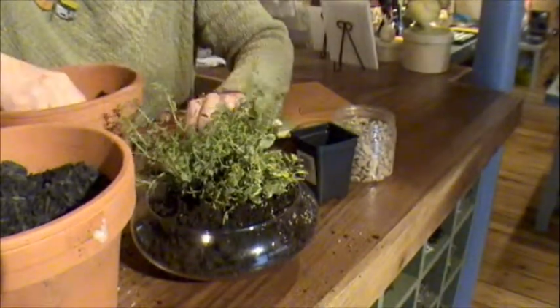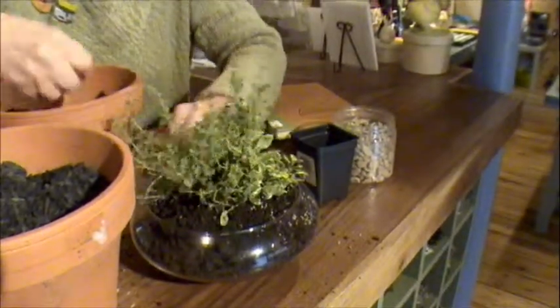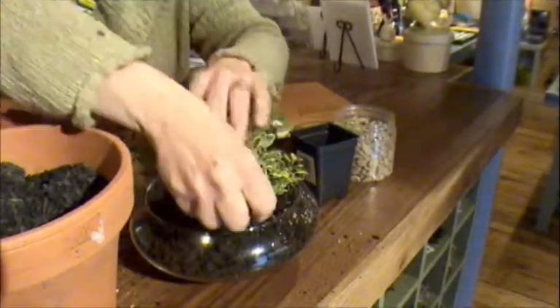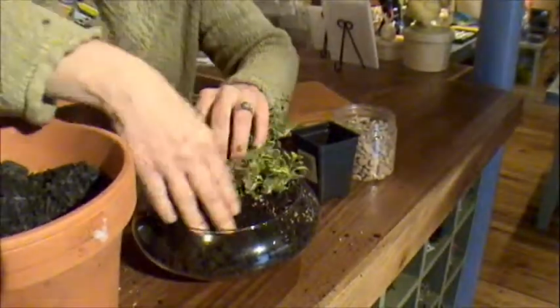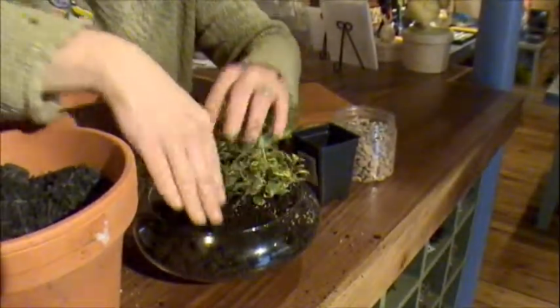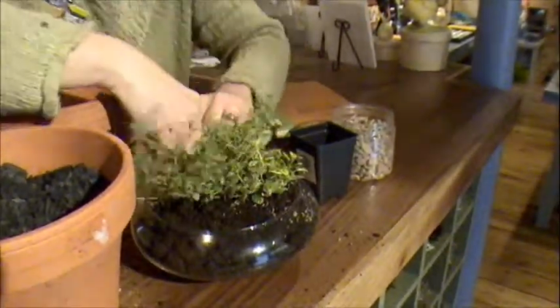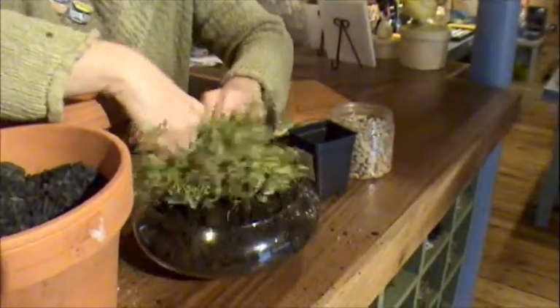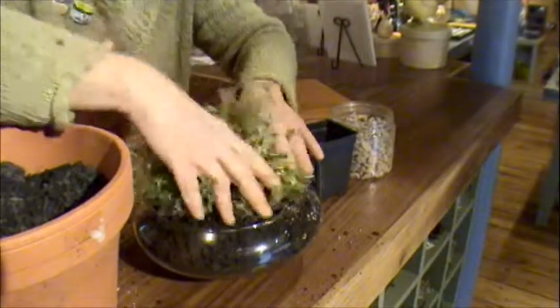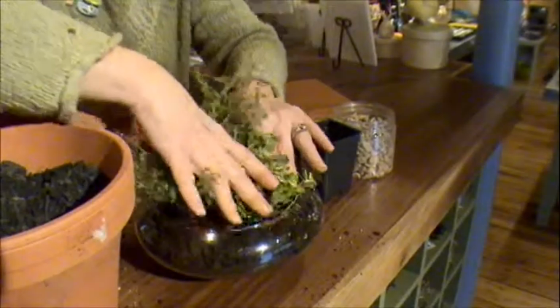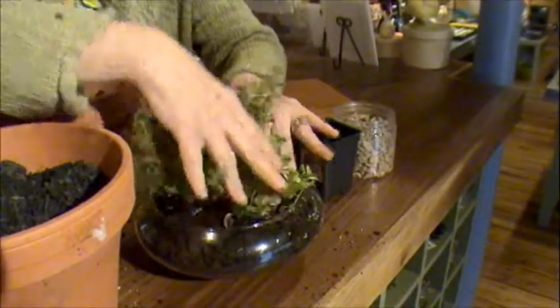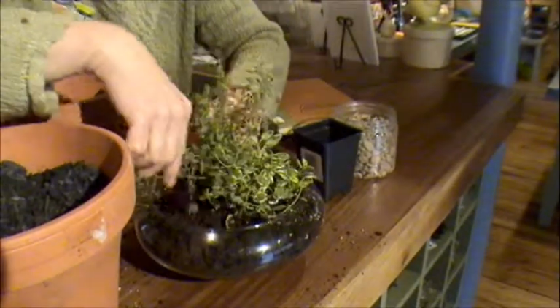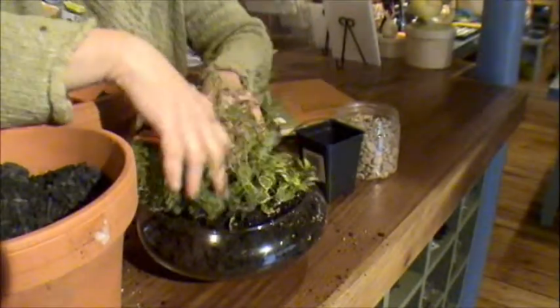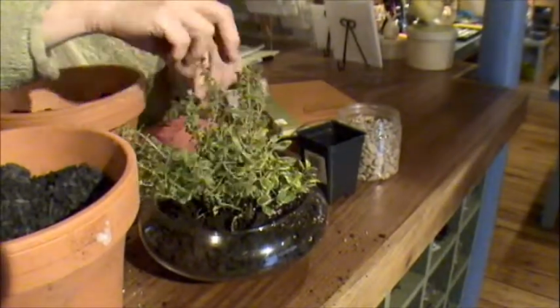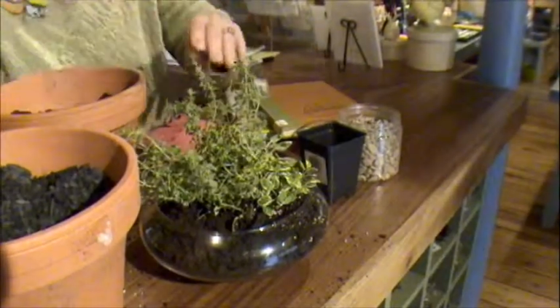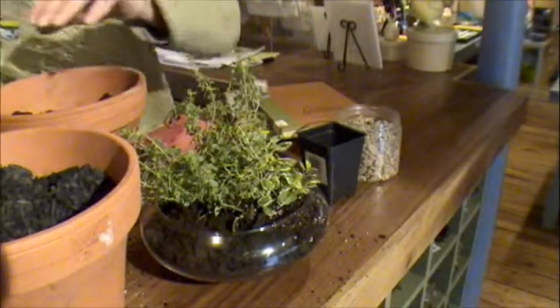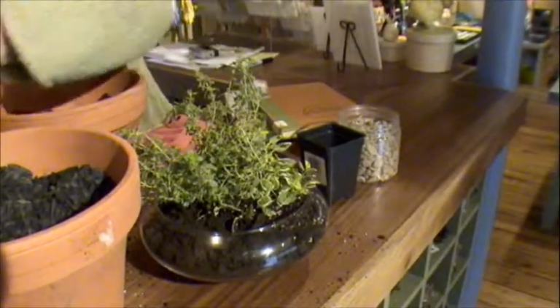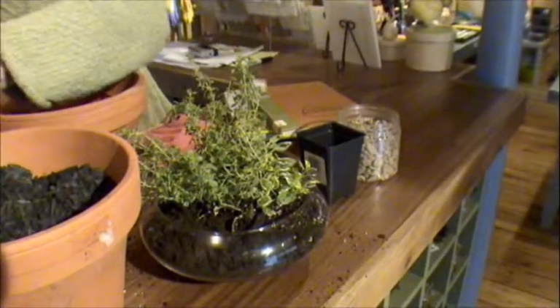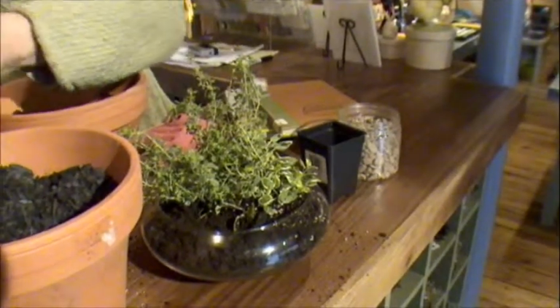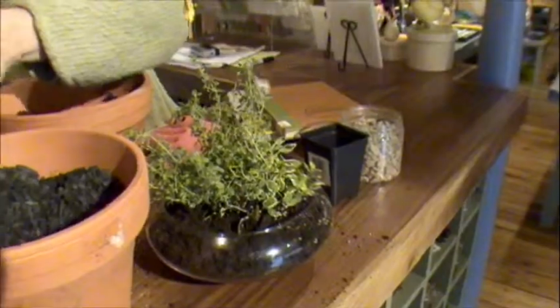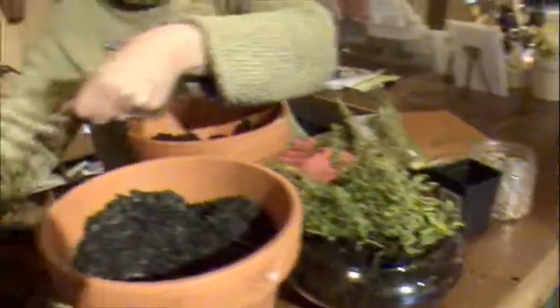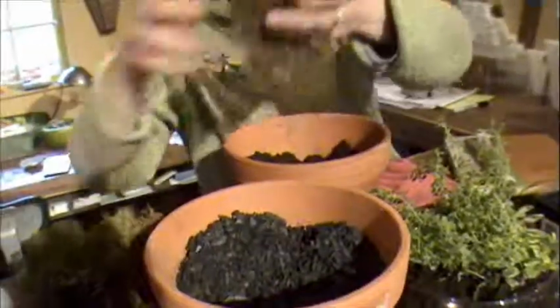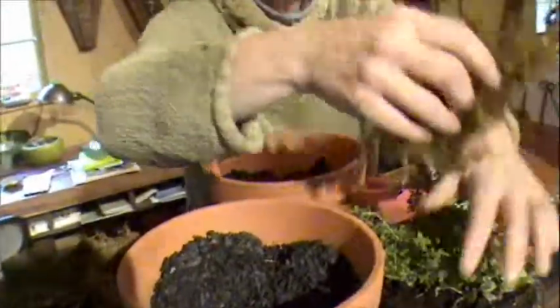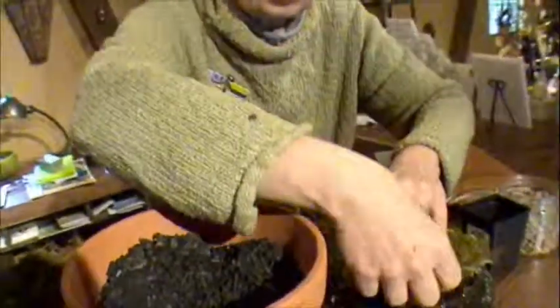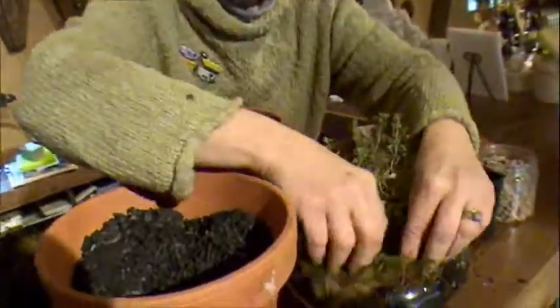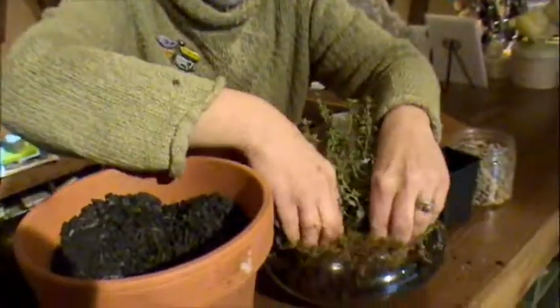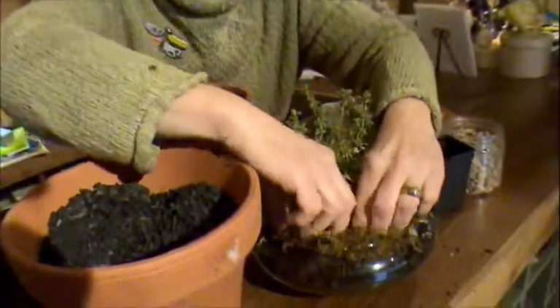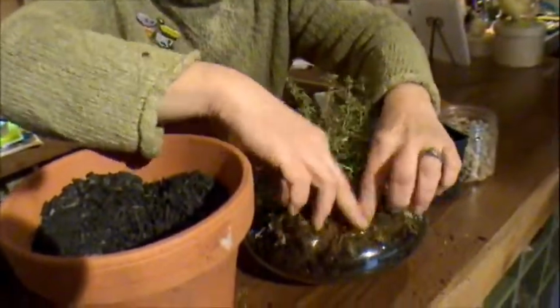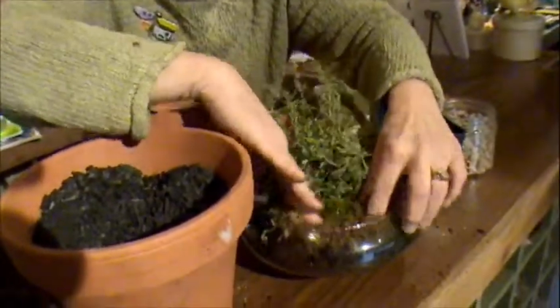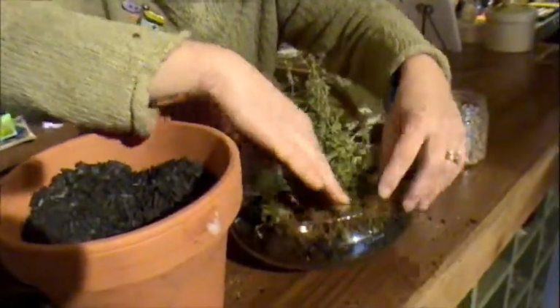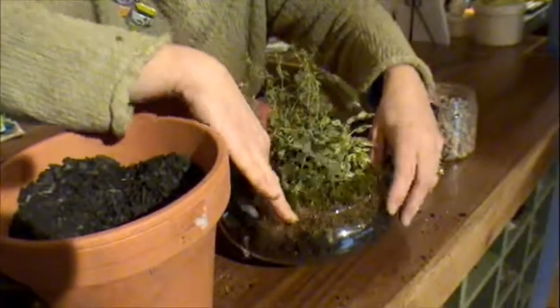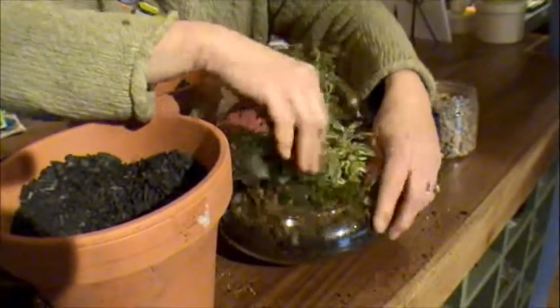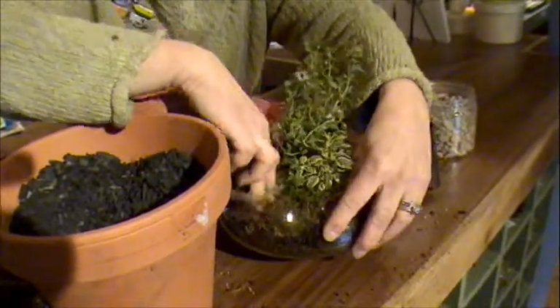It's a little dirty, but we'll clean it up. To make the terrarium more attractive, if you have some sphagnum moss or go to the store and buy some, you can put that in around the terrarium so that it looks more attractive.